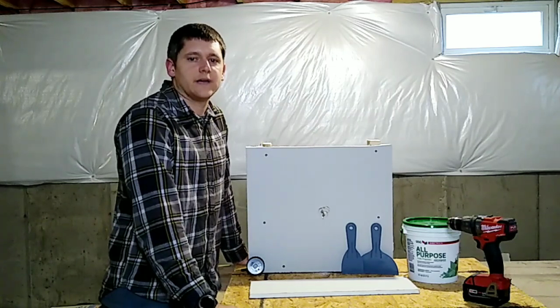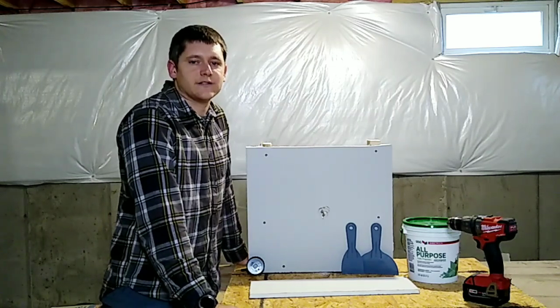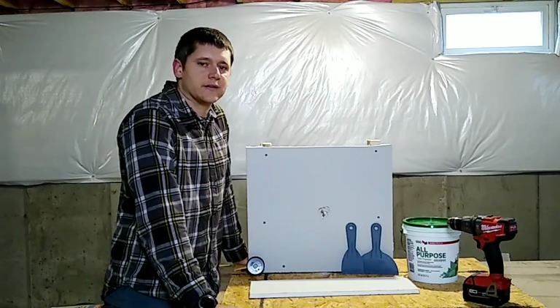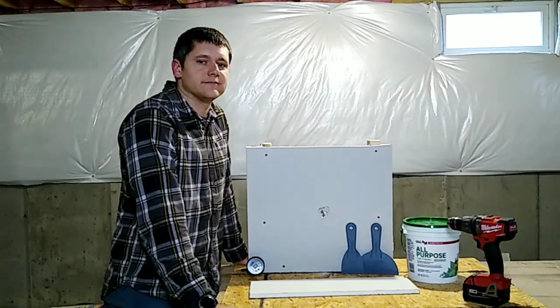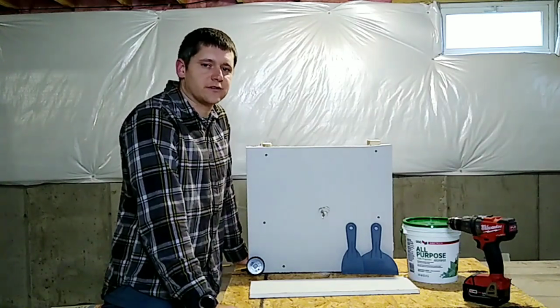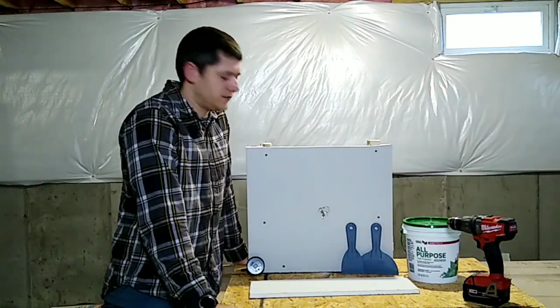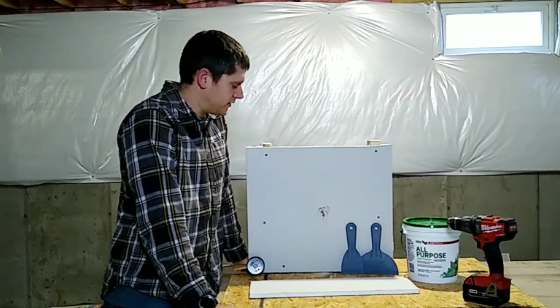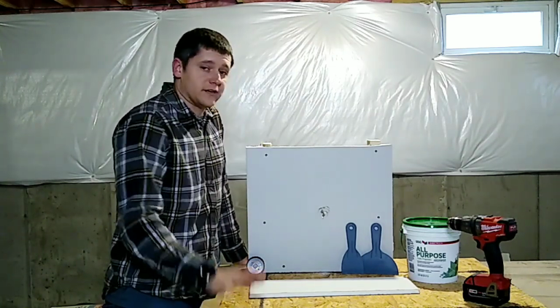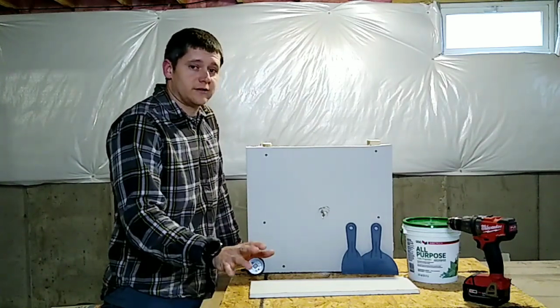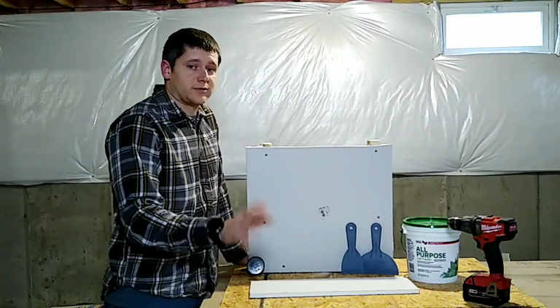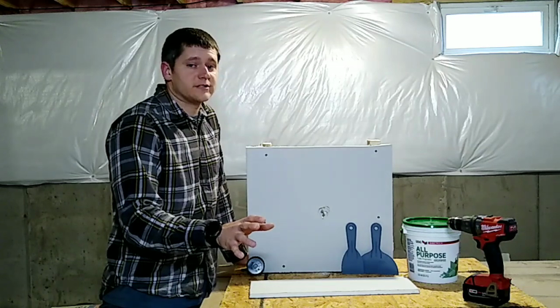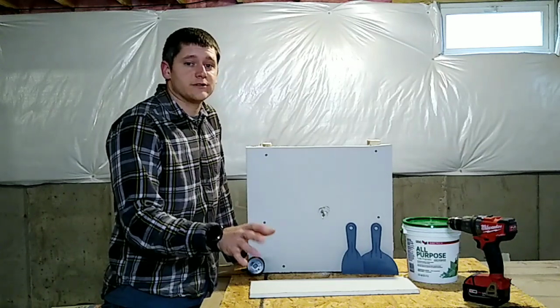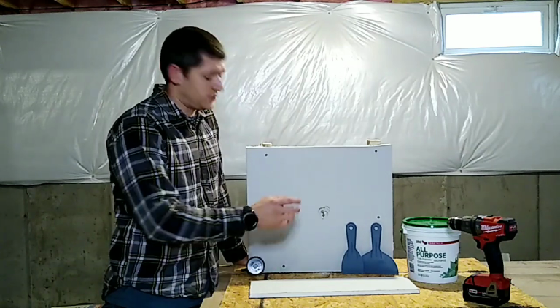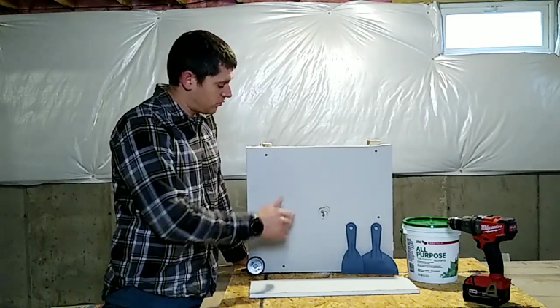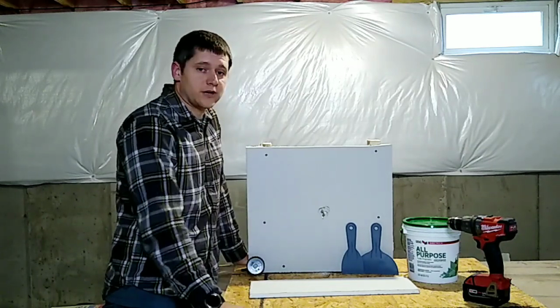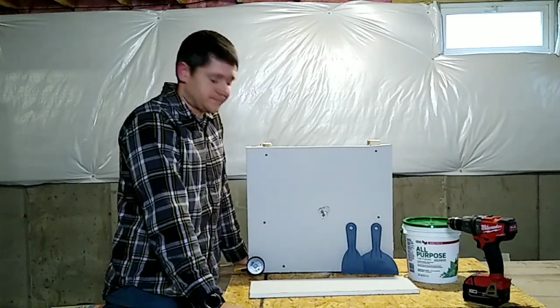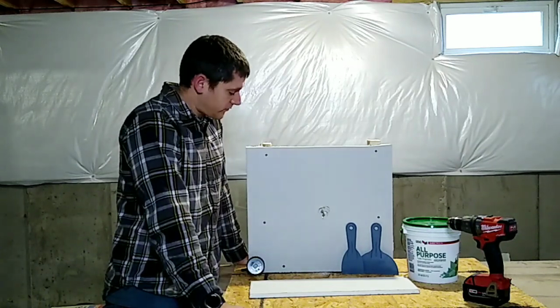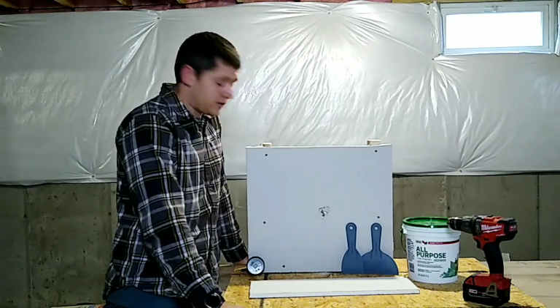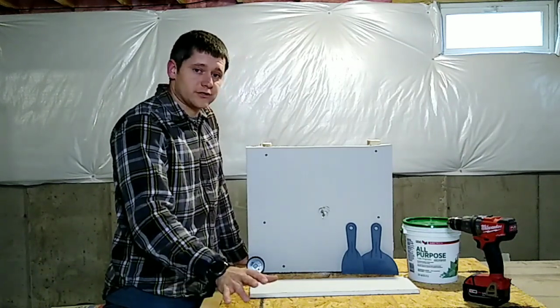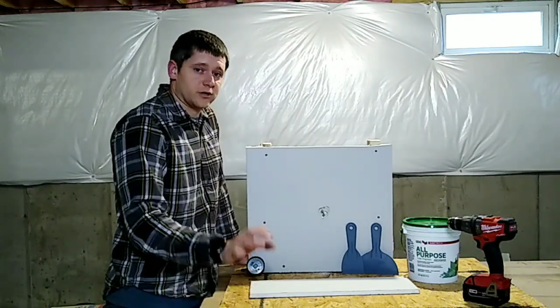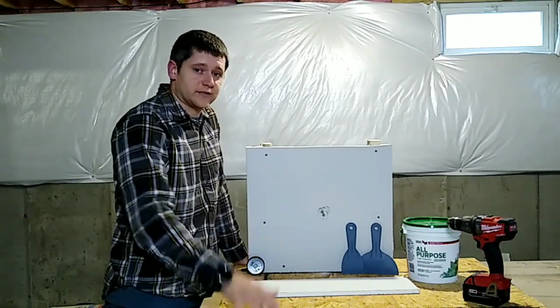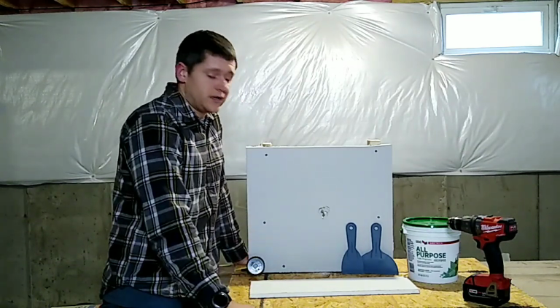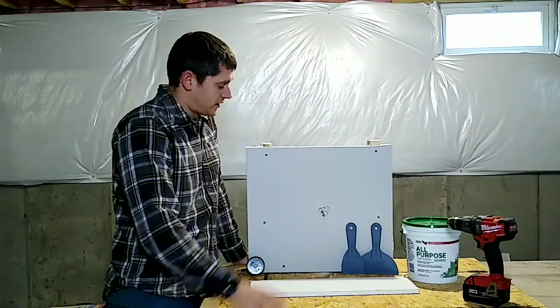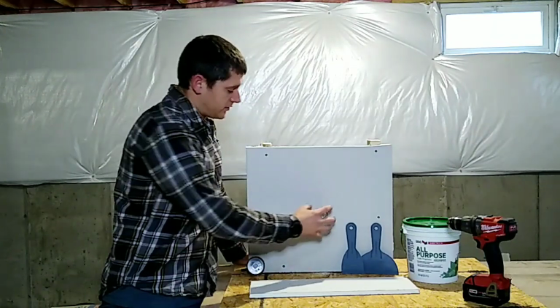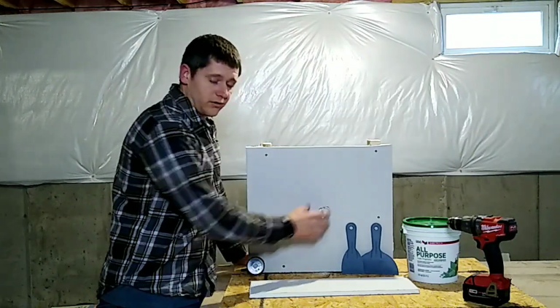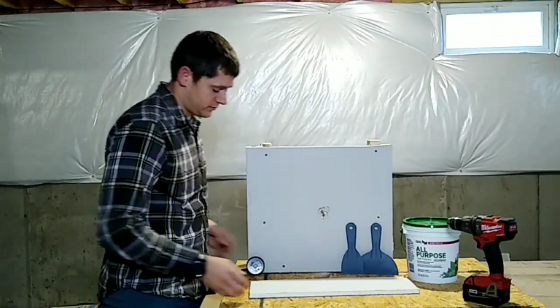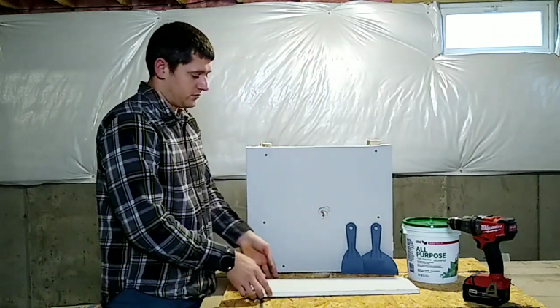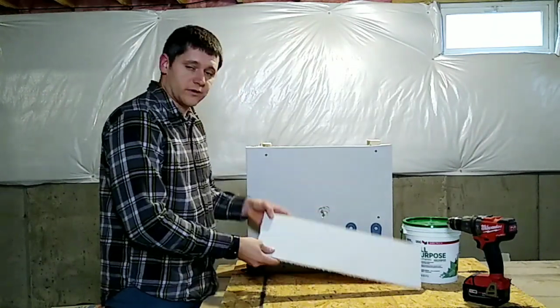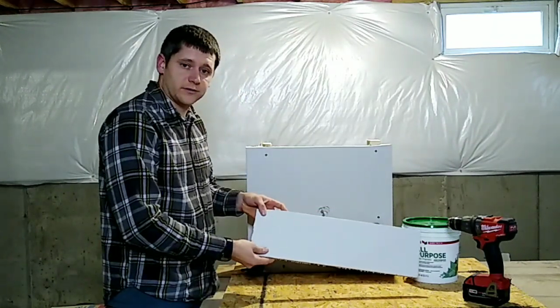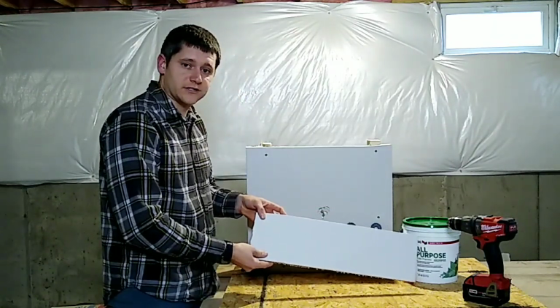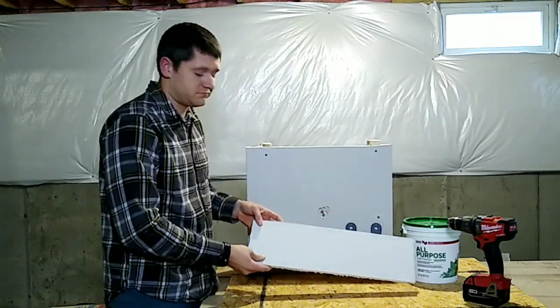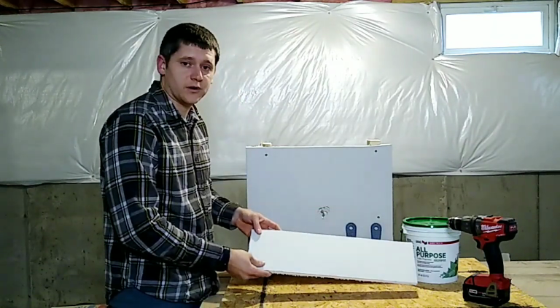Hey, how's it going? I'm Tim and thanks for clicking on this video. If you're here, you probably did something stupid and put a hole through drywall. I'm going to show you a quick fix on how to repair this hole with a little bit of extra drywall.